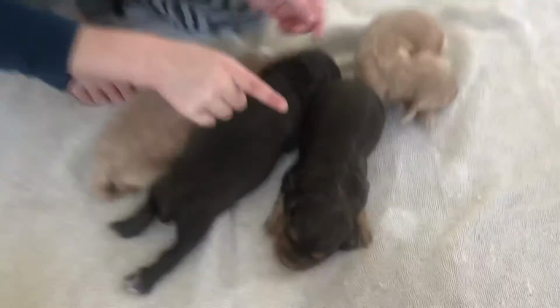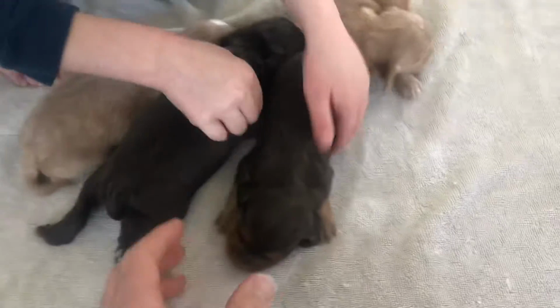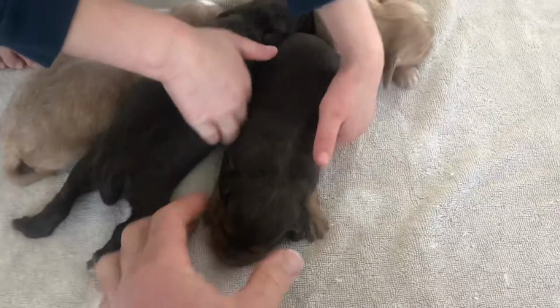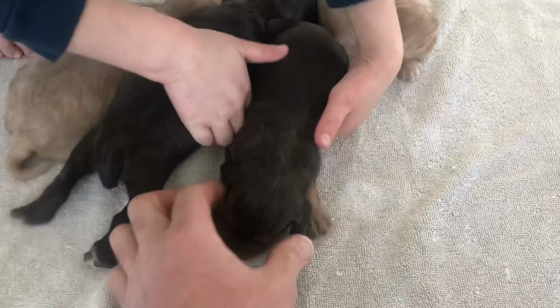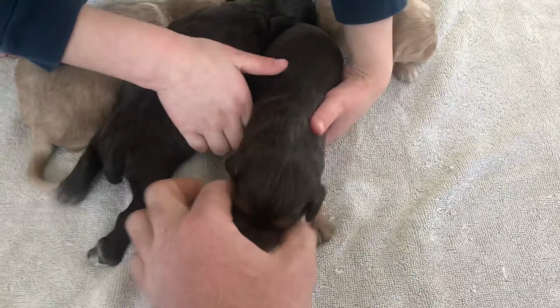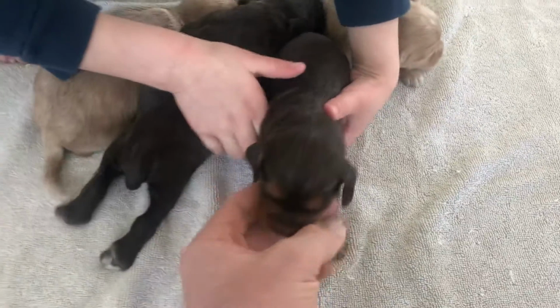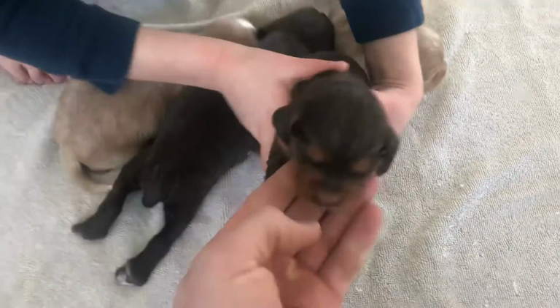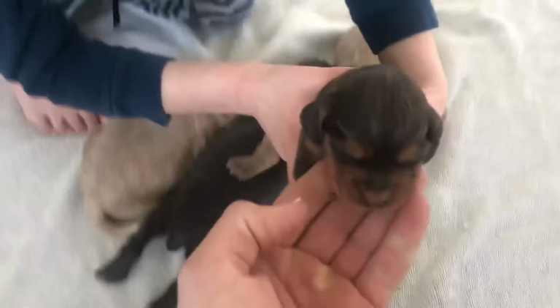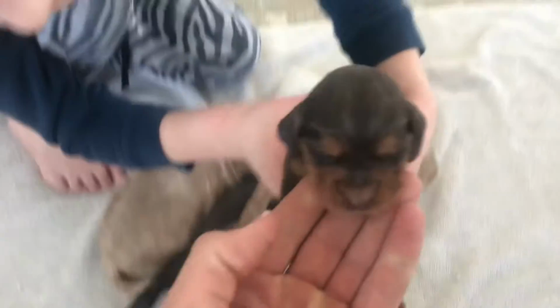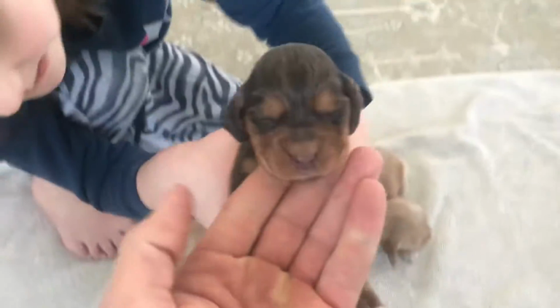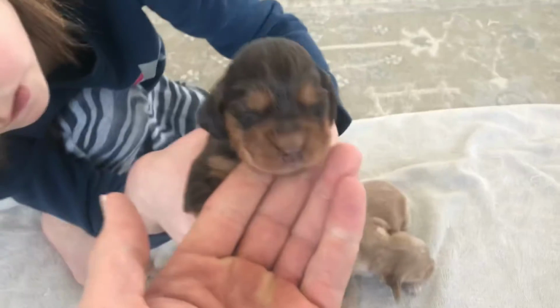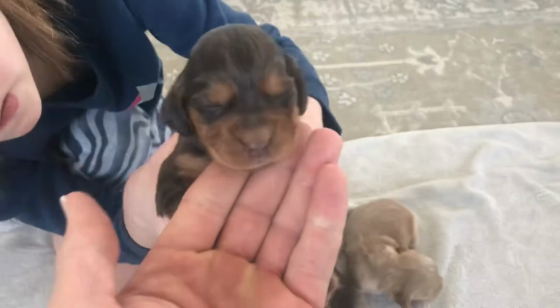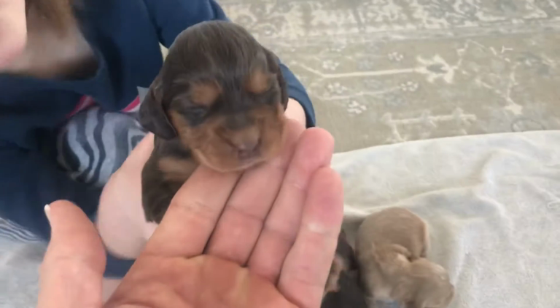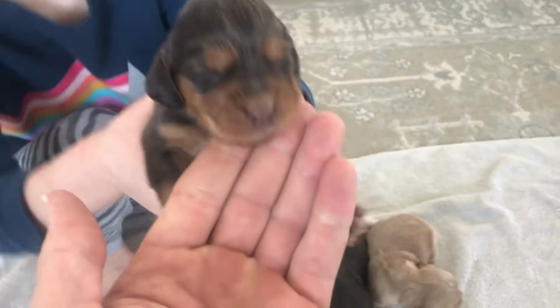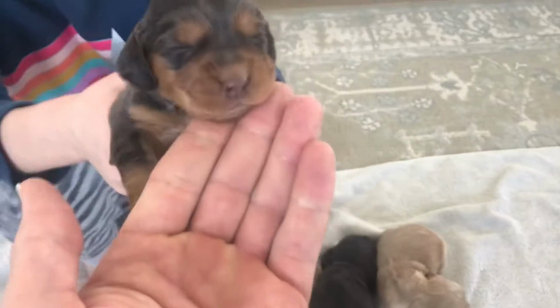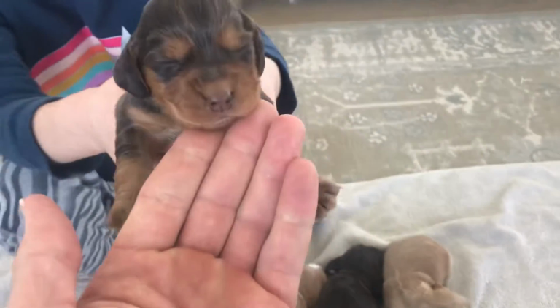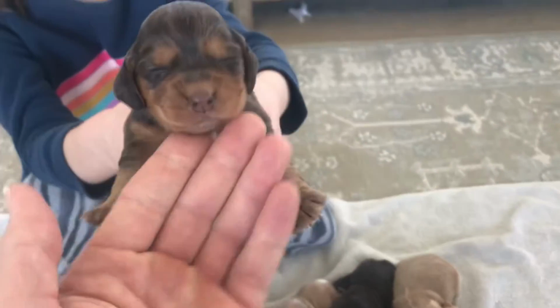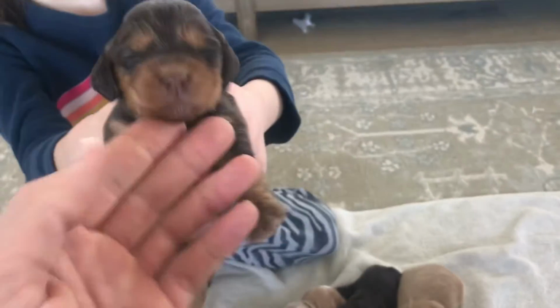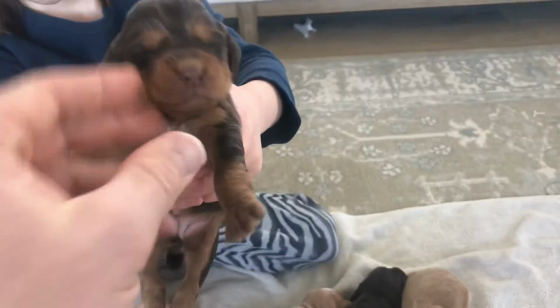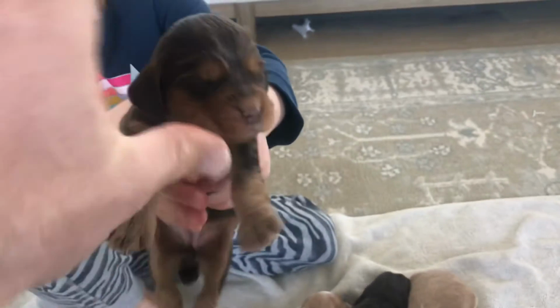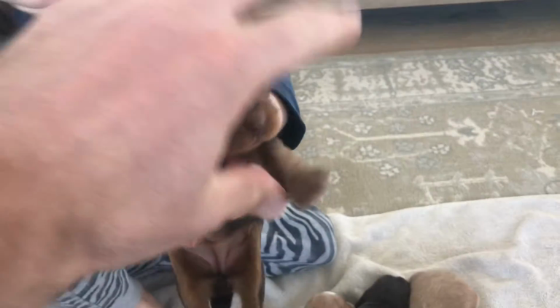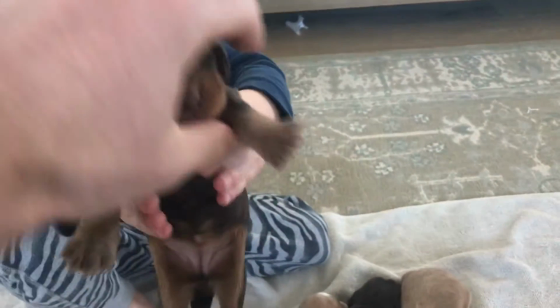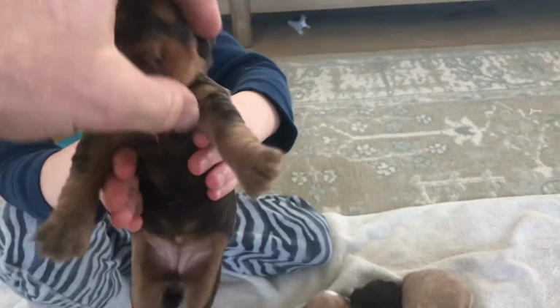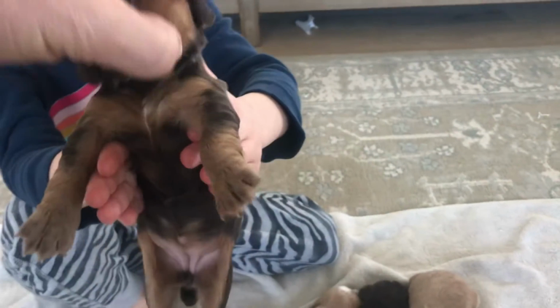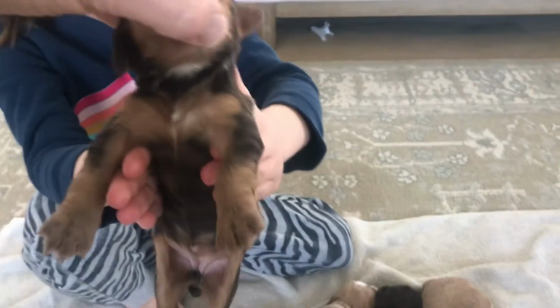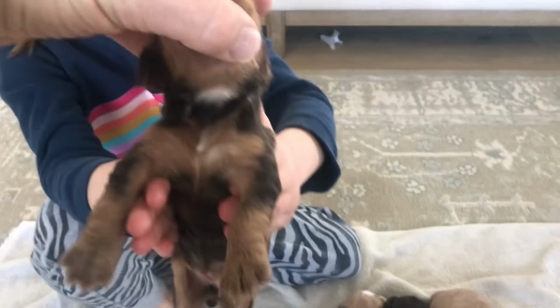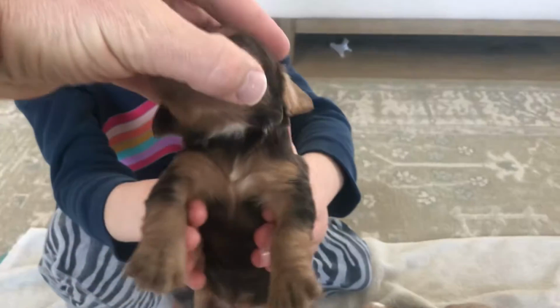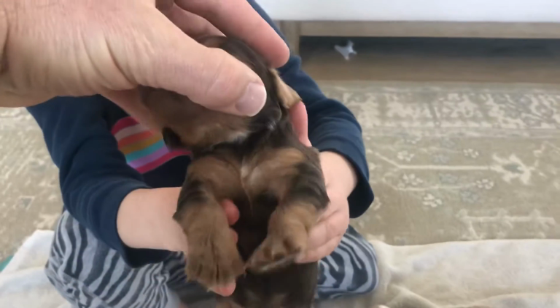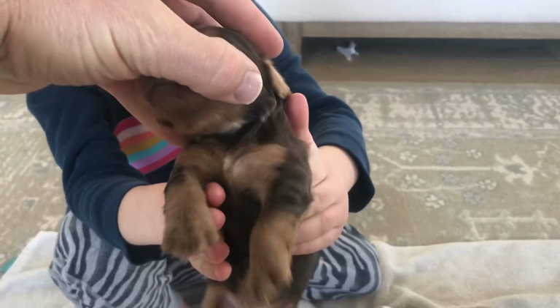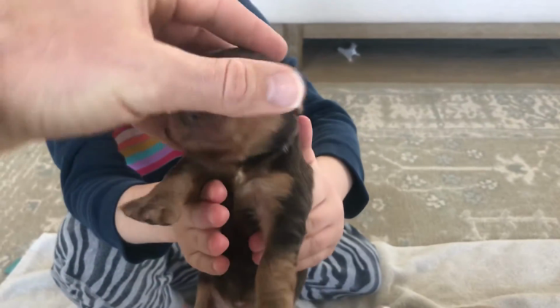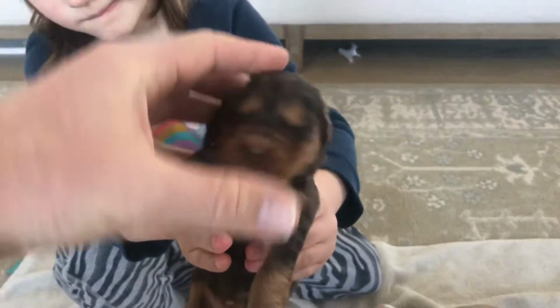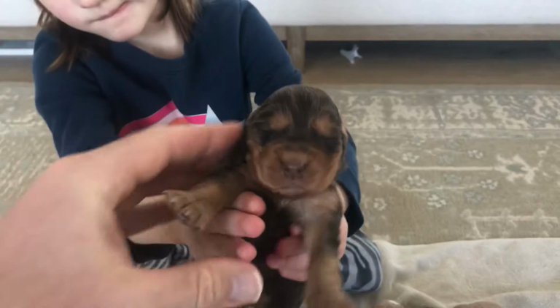This one isn't available, just to show. Got a little white on her chin too.